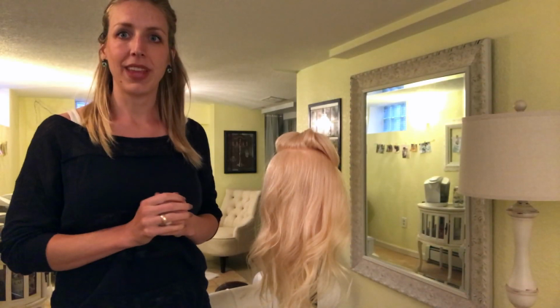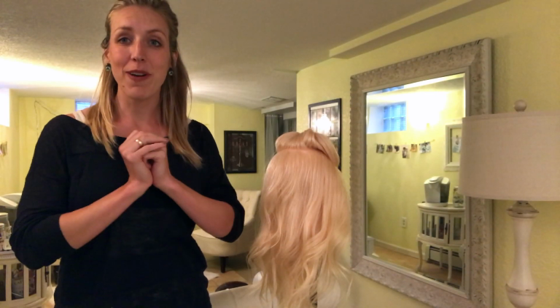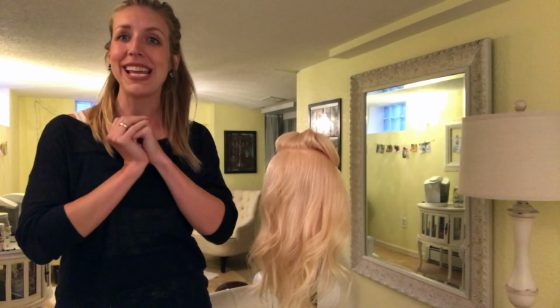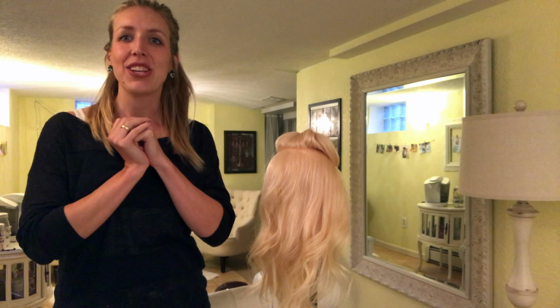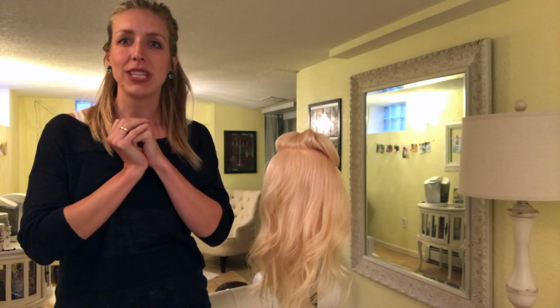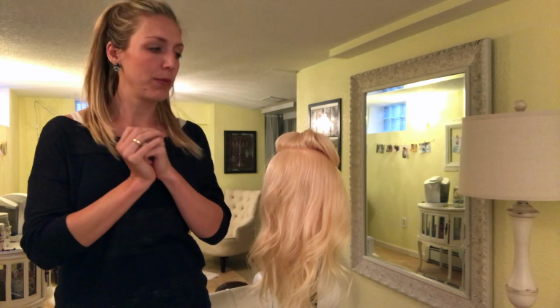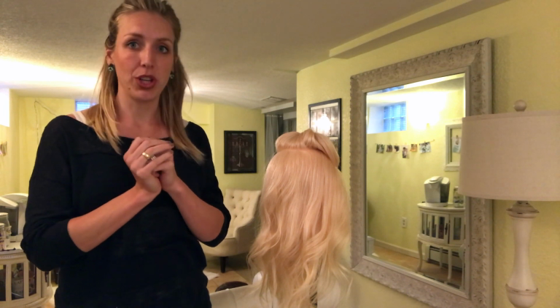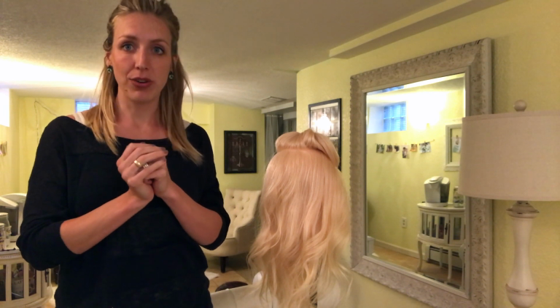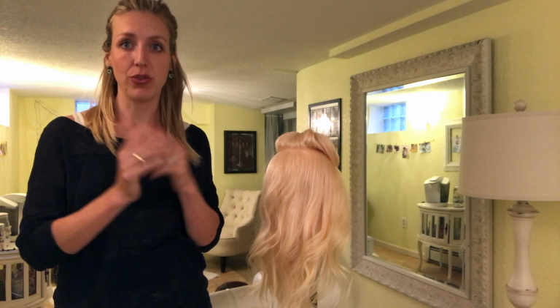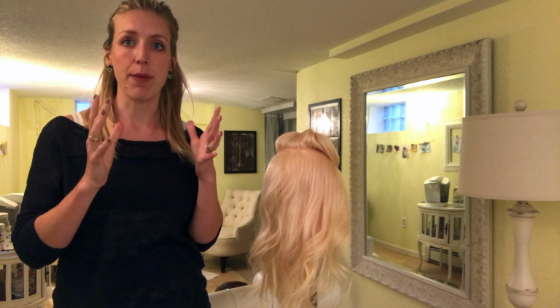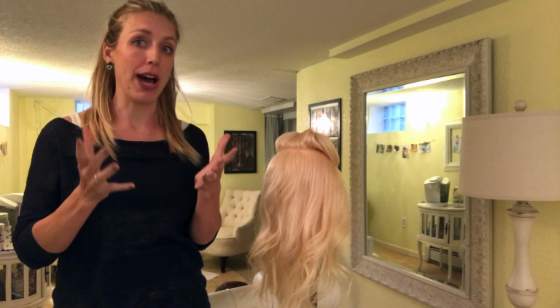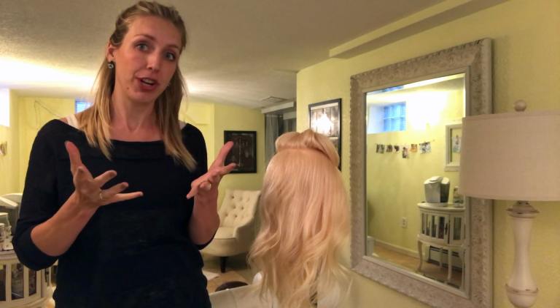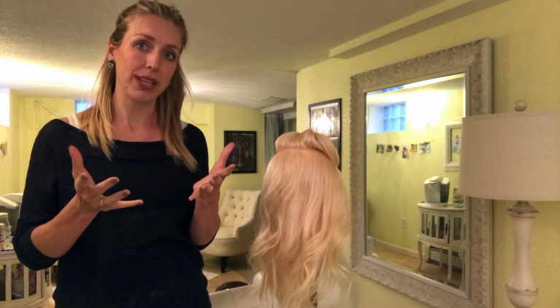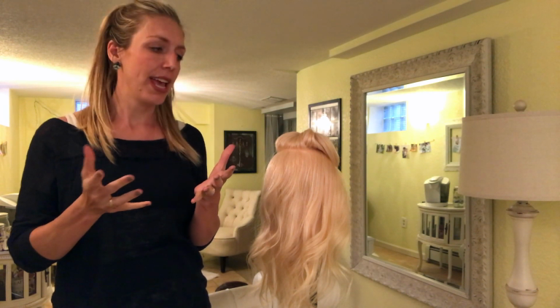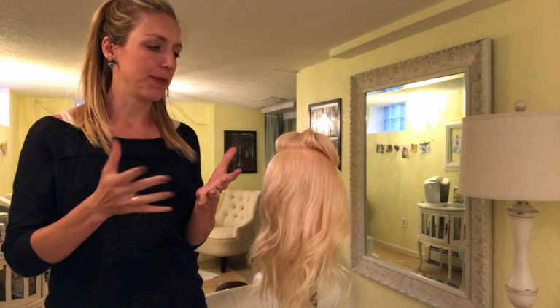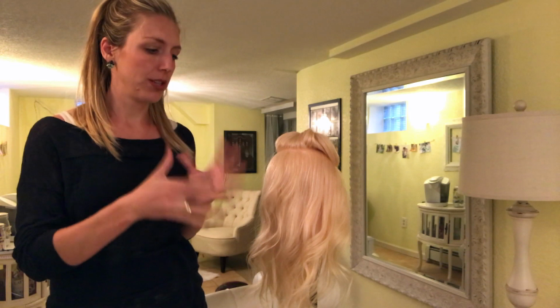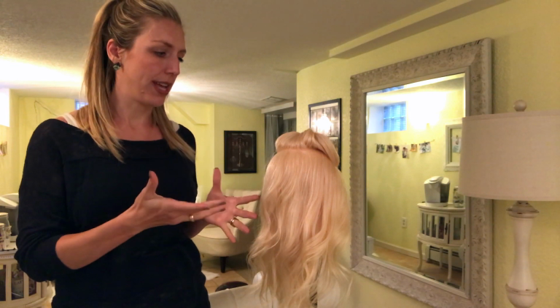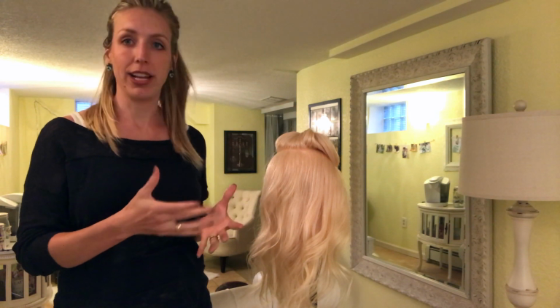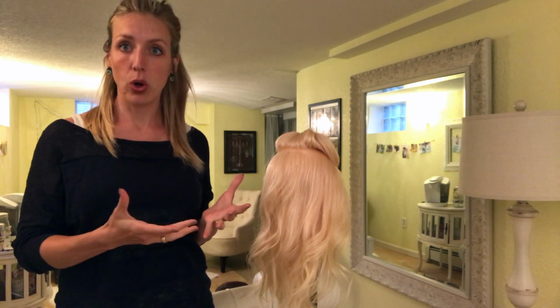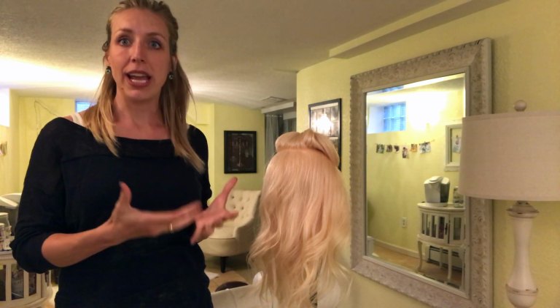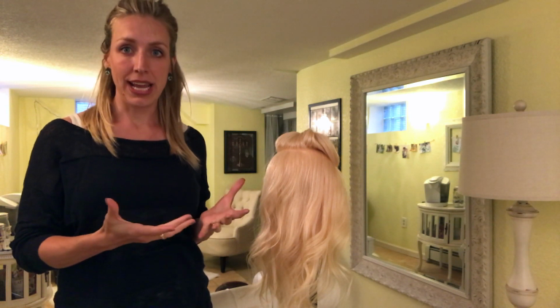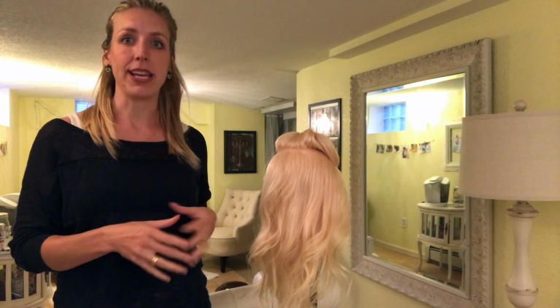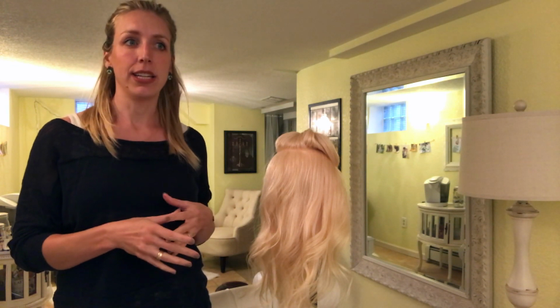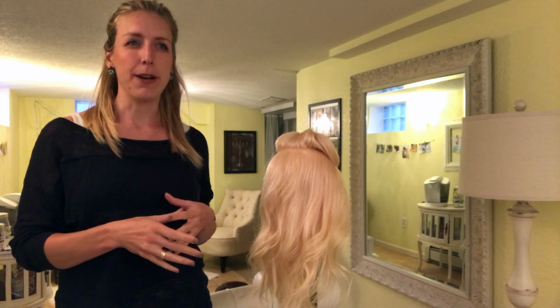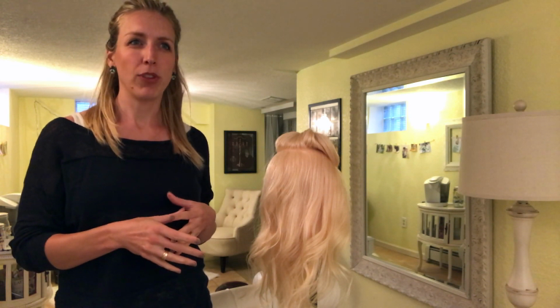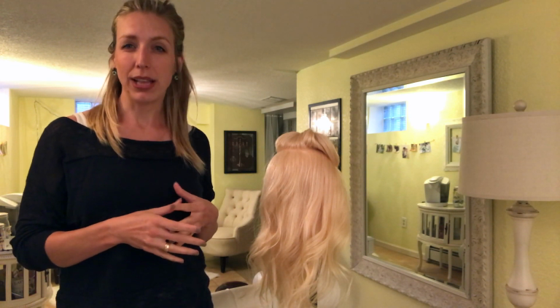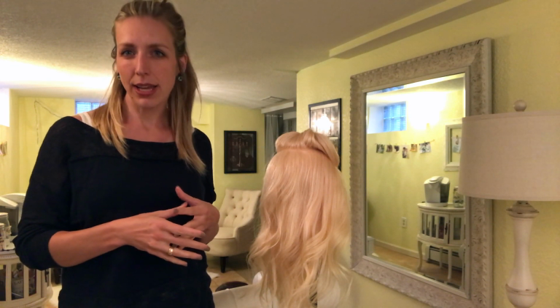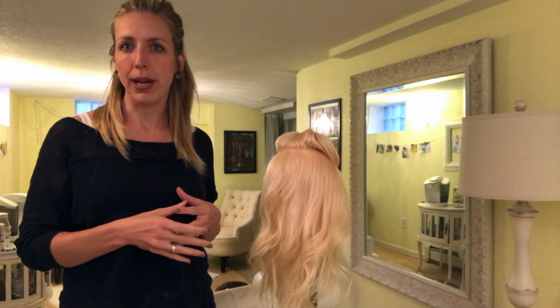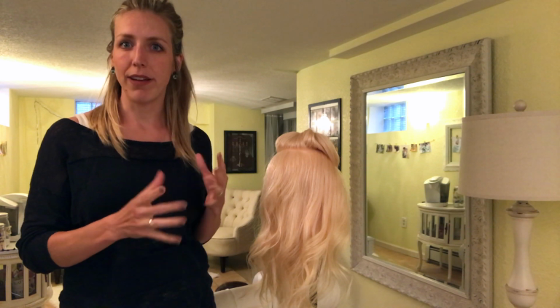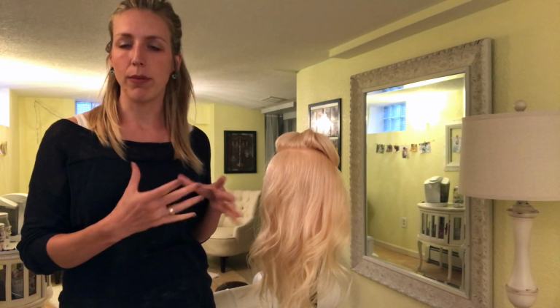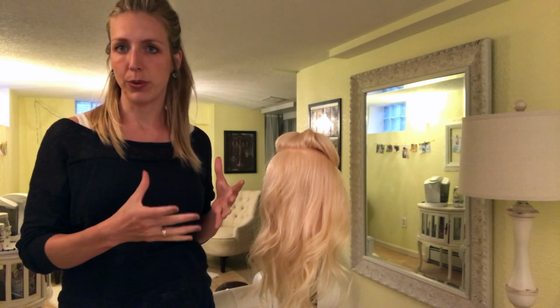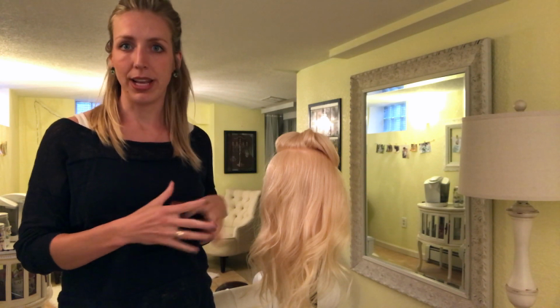Hello everybody! Today I'm going to be showing you how to do a more modern French twist and some tips and tricks on how to get it to hold and stay and look really classic but still have more of a modern twist on it.